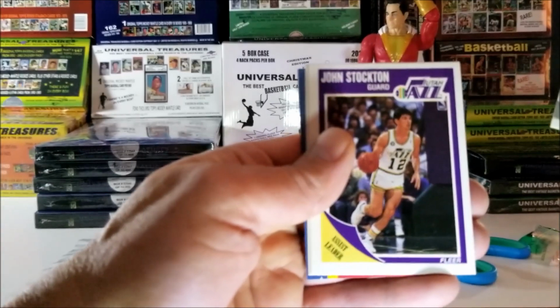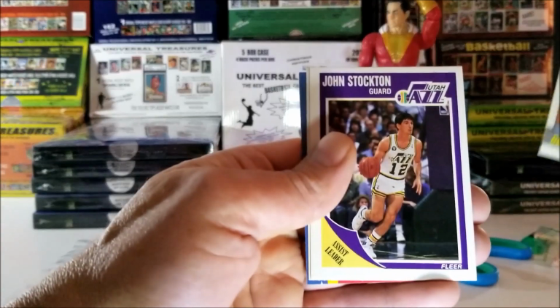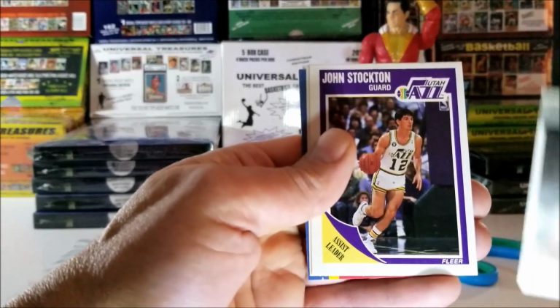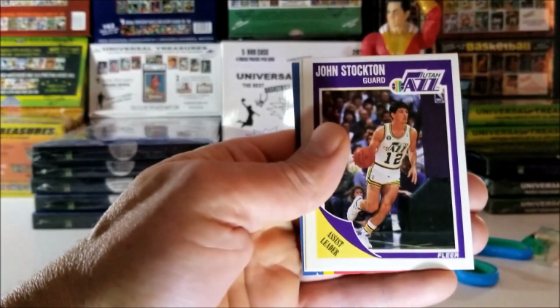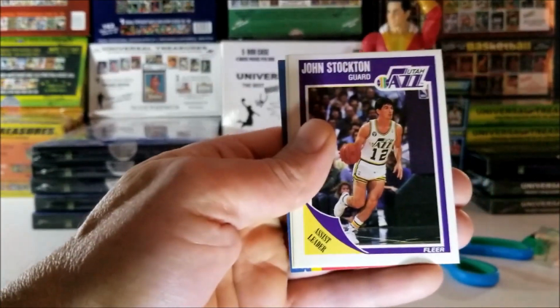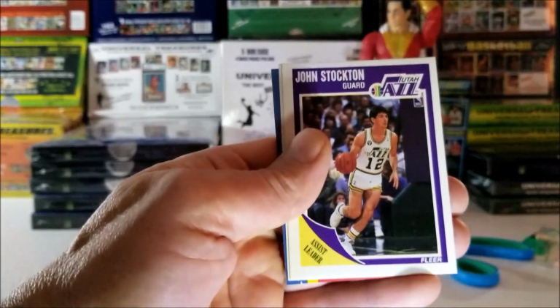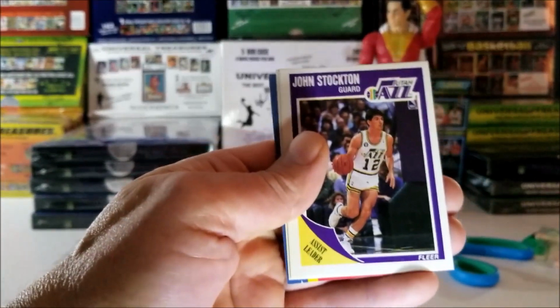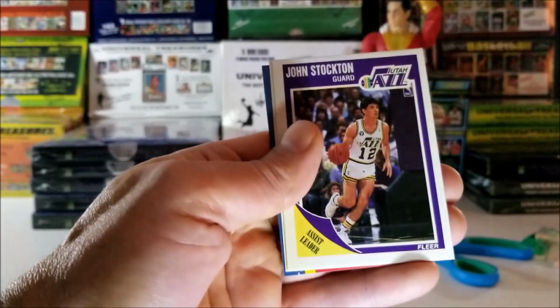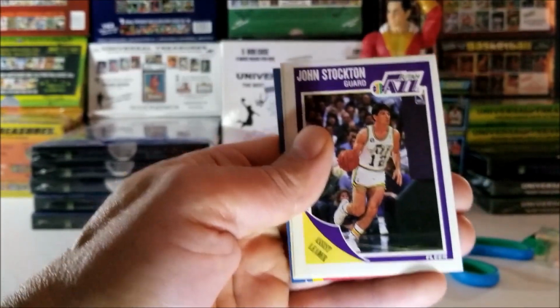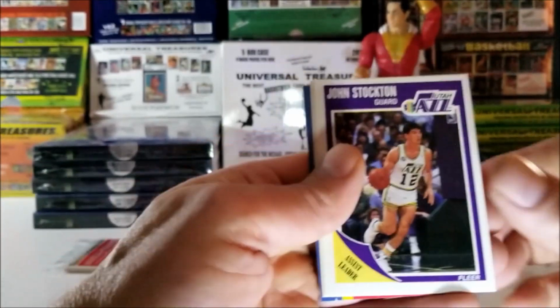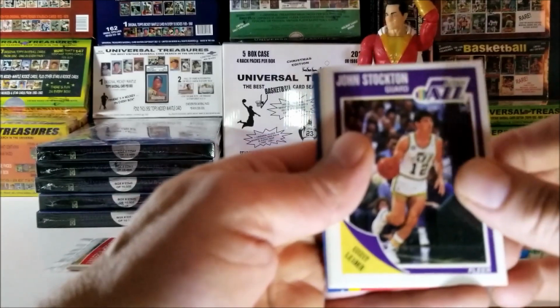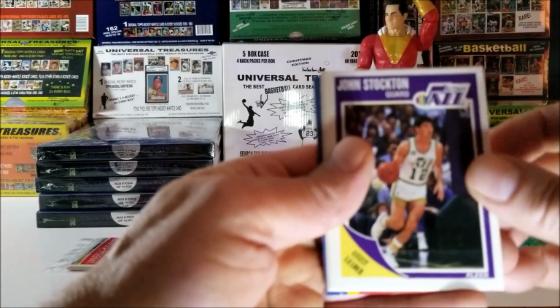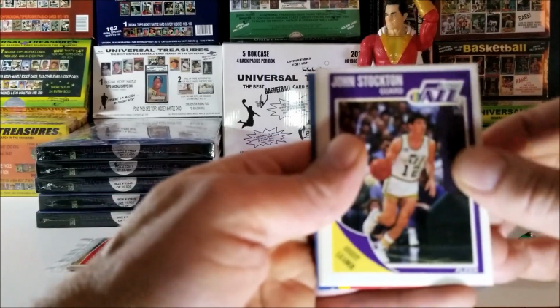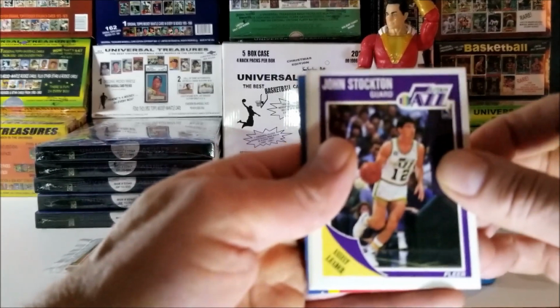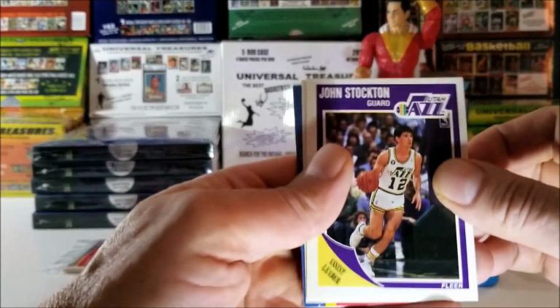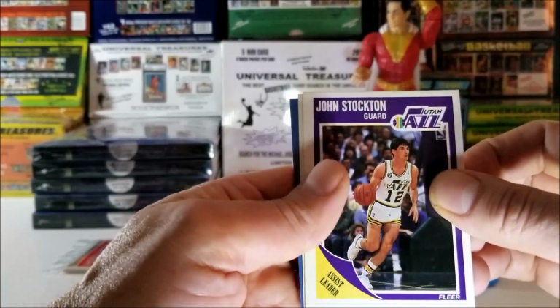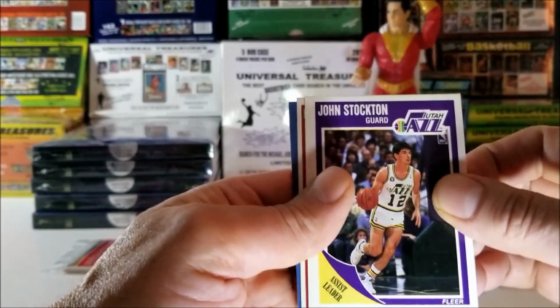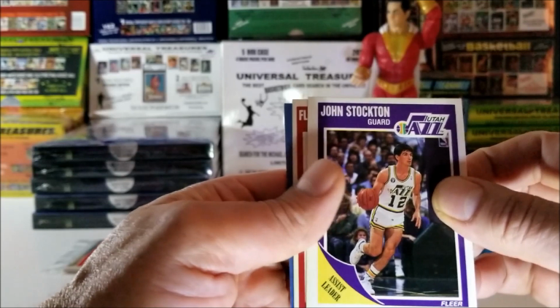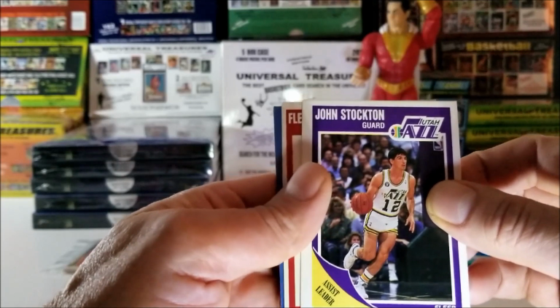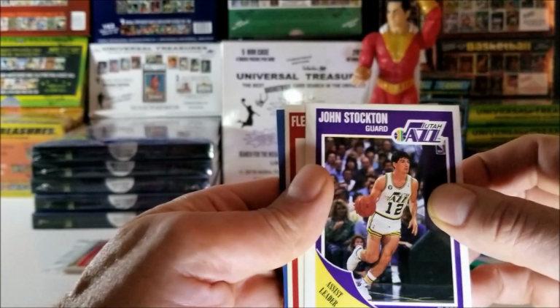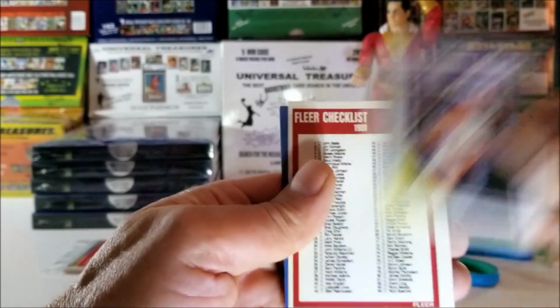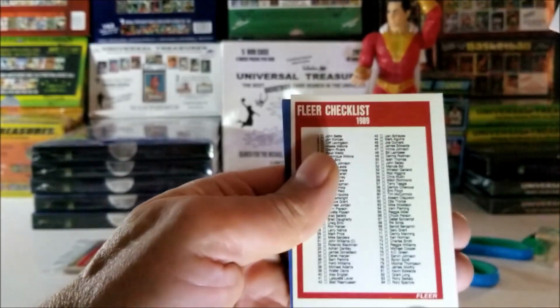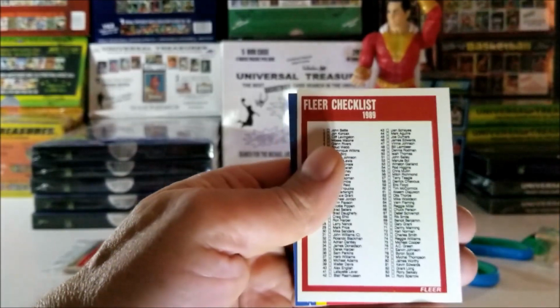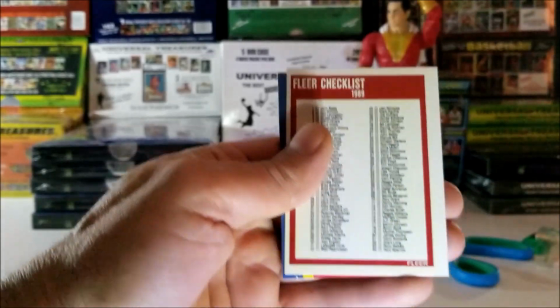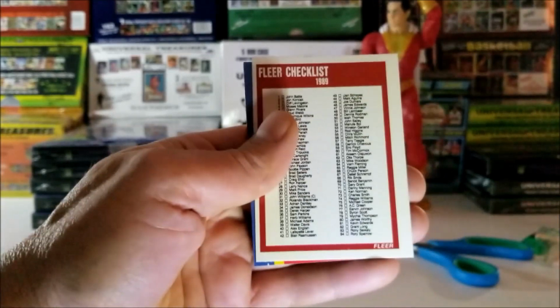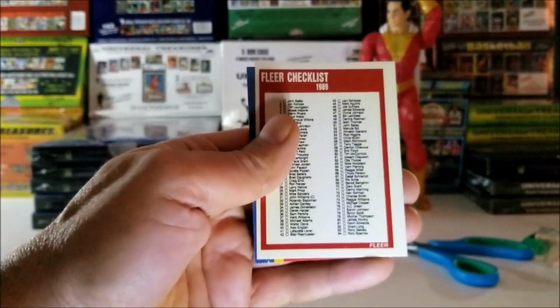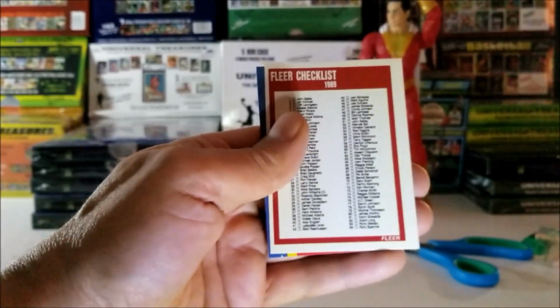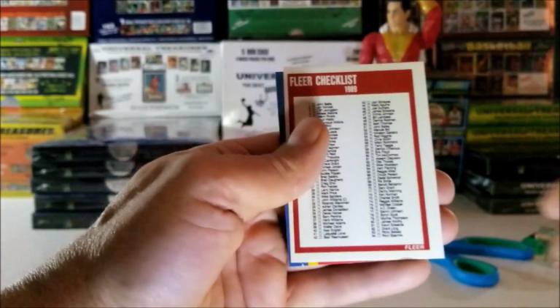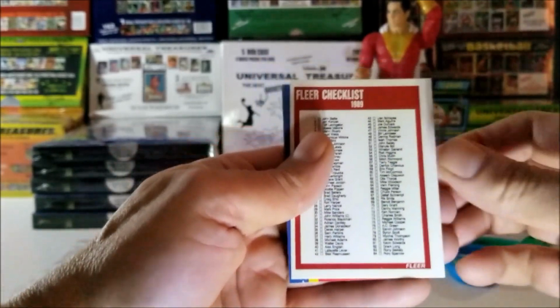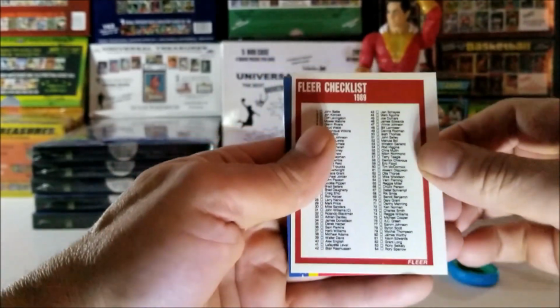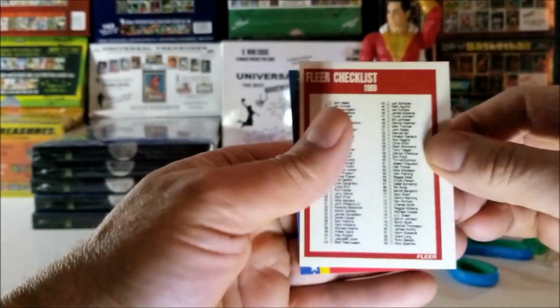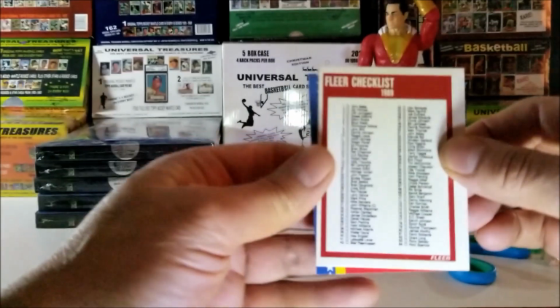John Stockton, 1989 — that's his second year card. And we have our checklist from 1989.